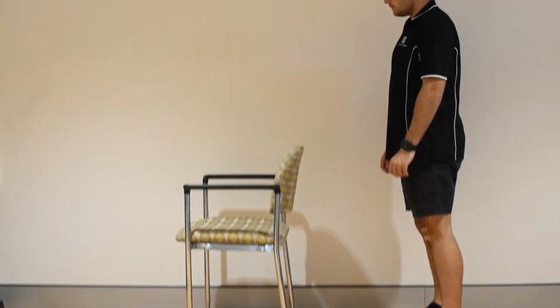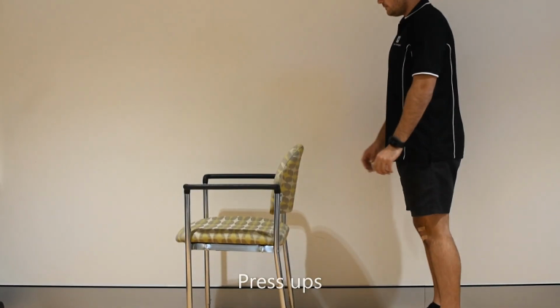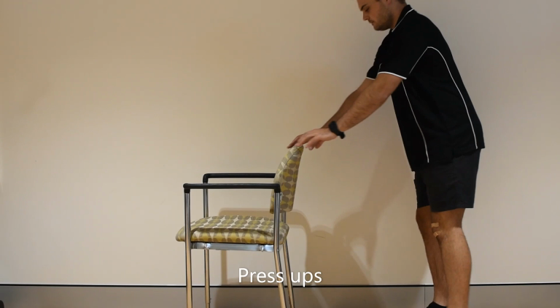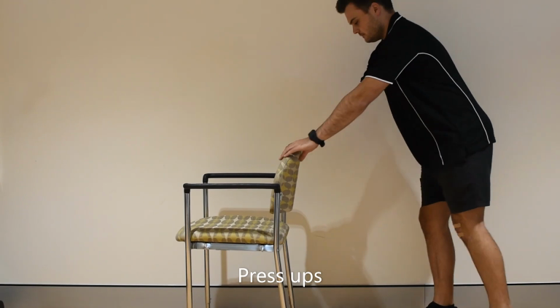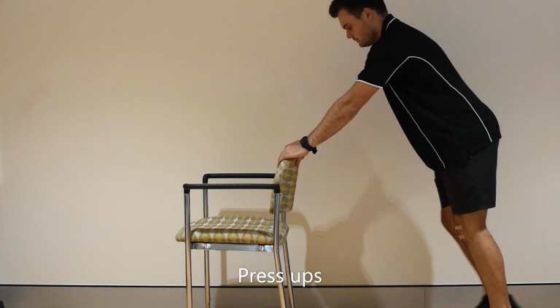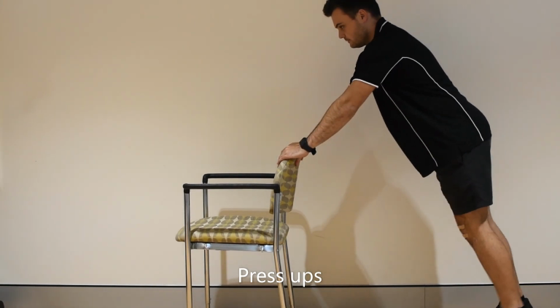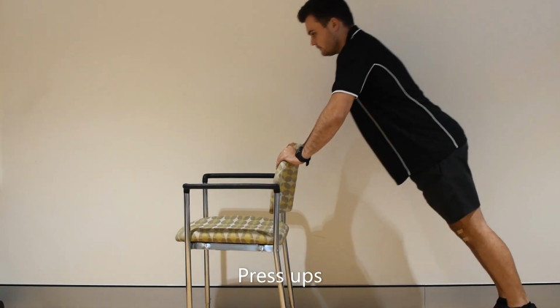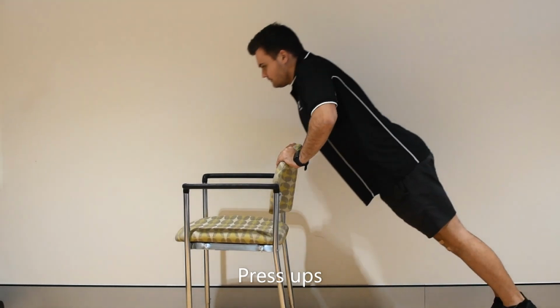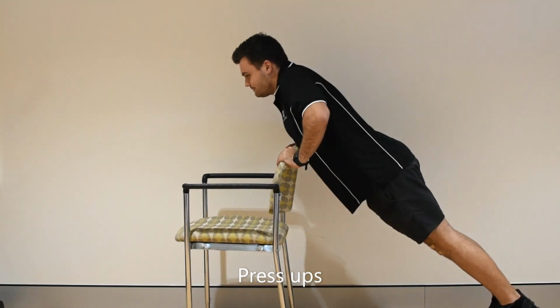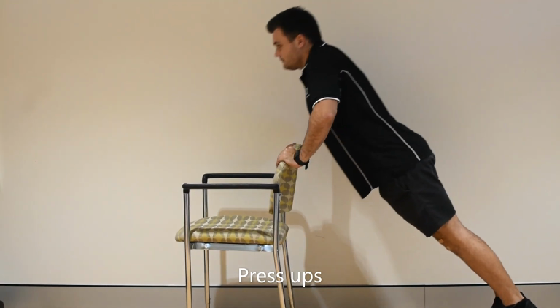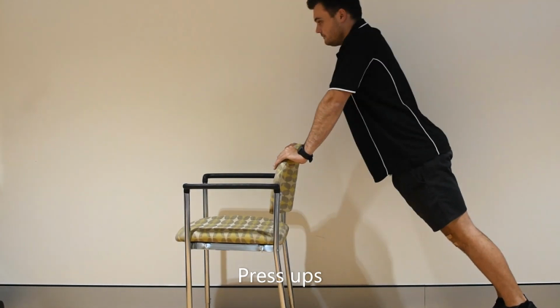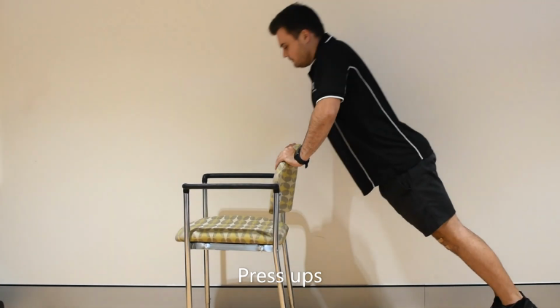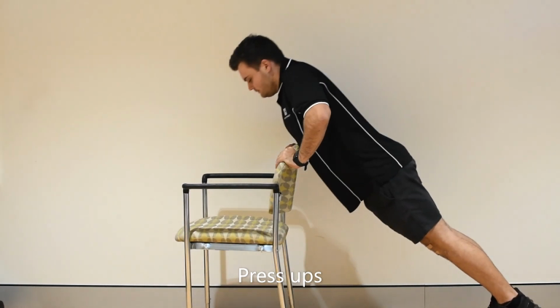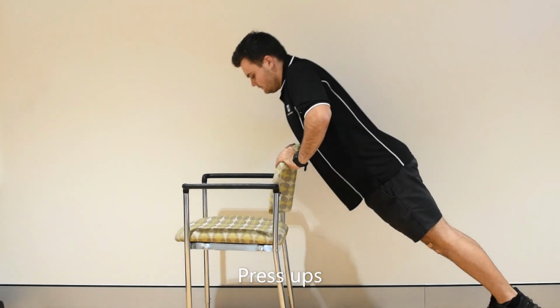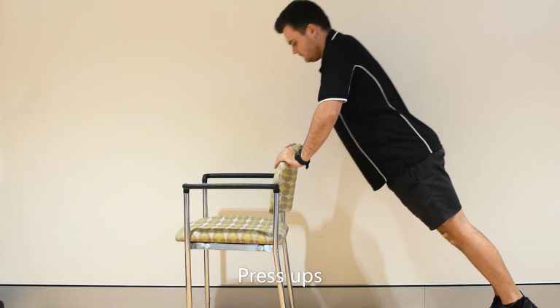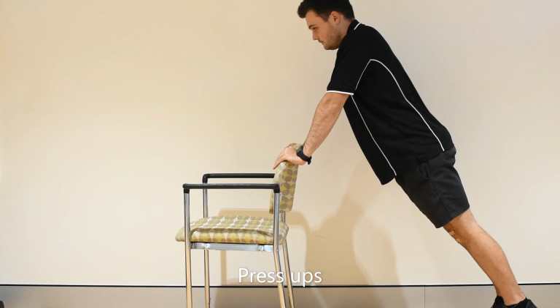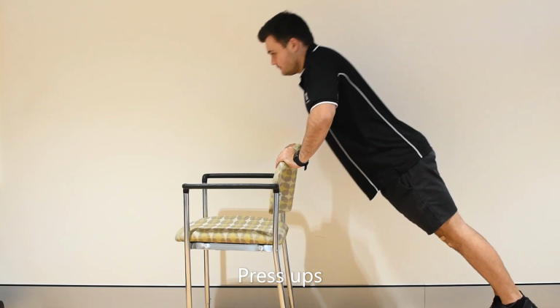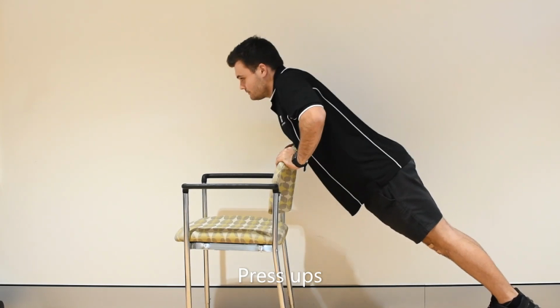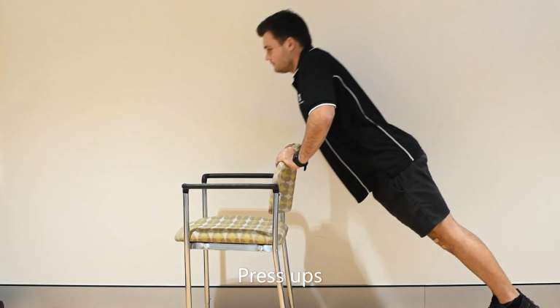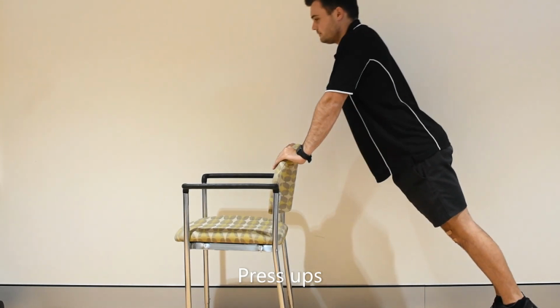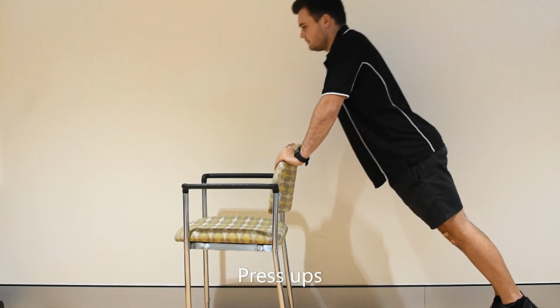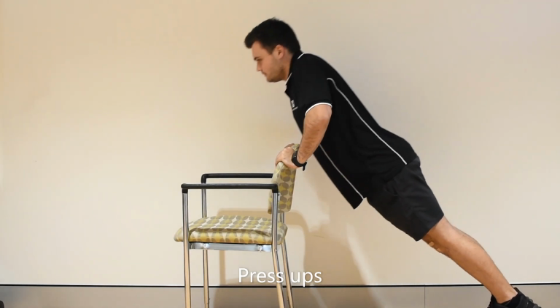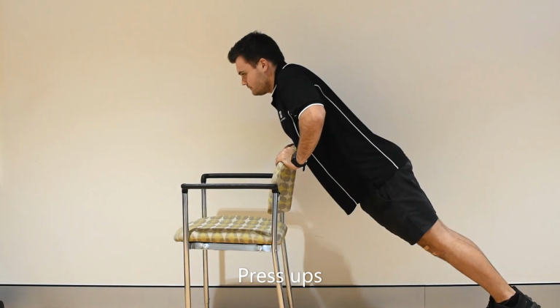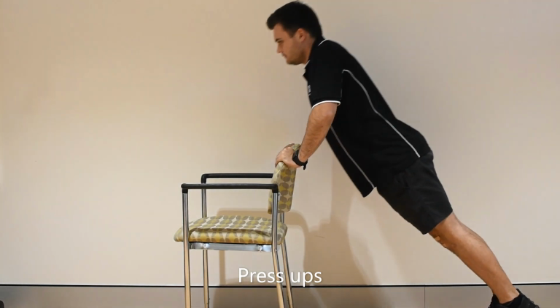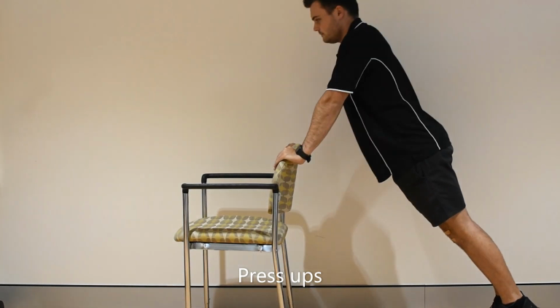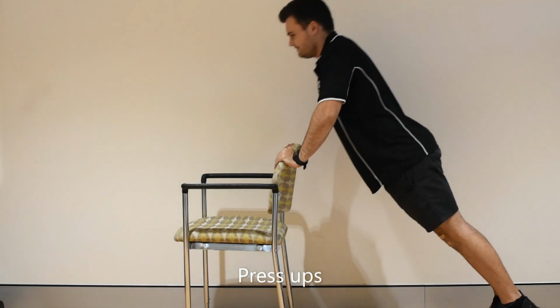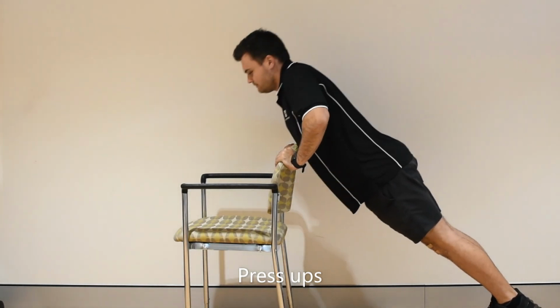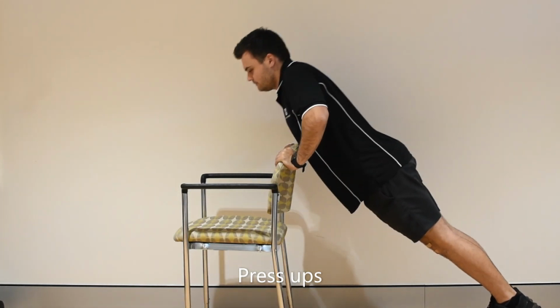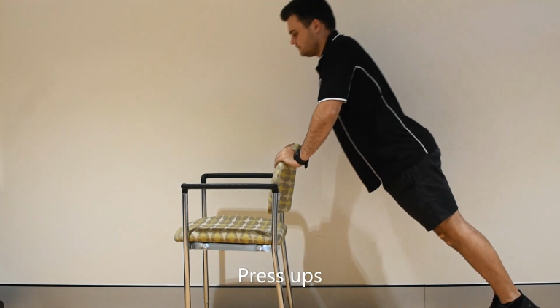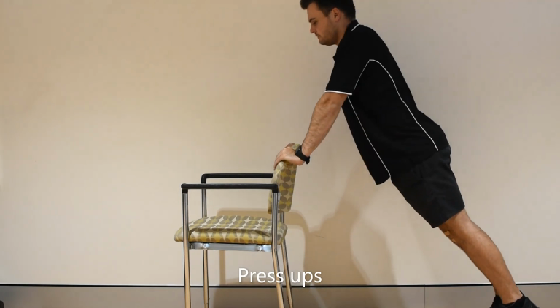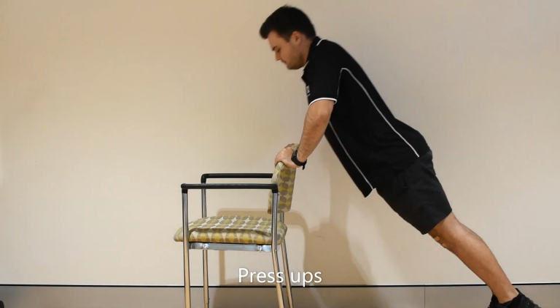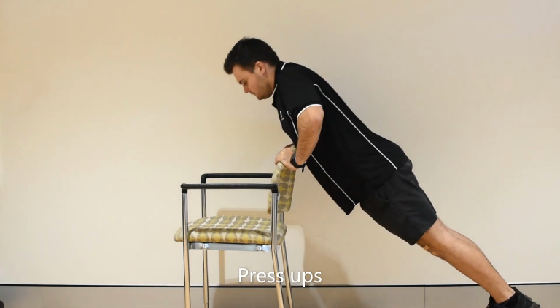The next exercise we are going to do is a wall push-up. You can use a sturdy chair or a wall. As you go down, keep a straight line from your head to your ankles. You can make it easier or harder by standing up more or by being closer to the floor.